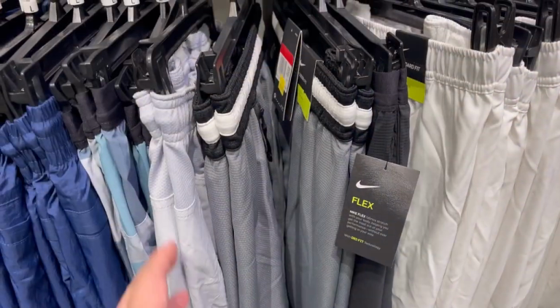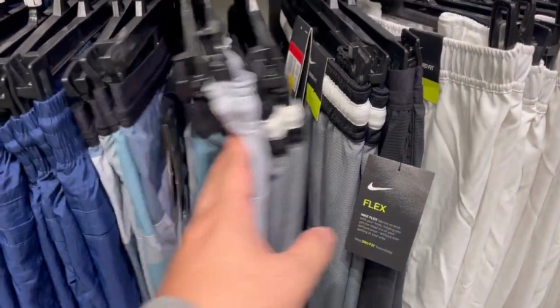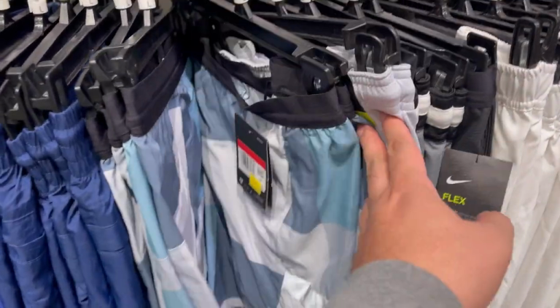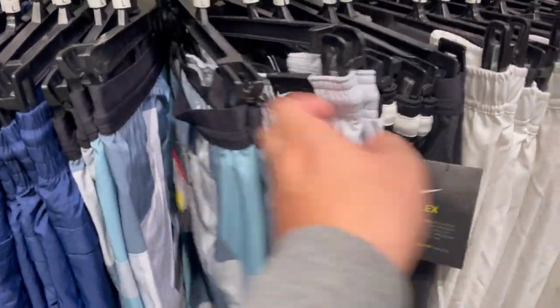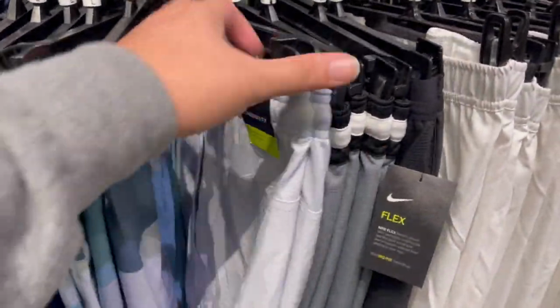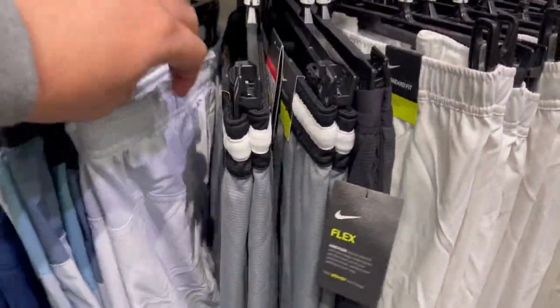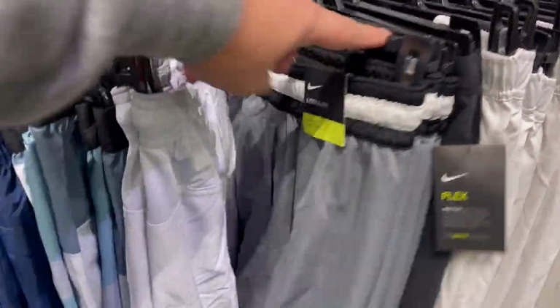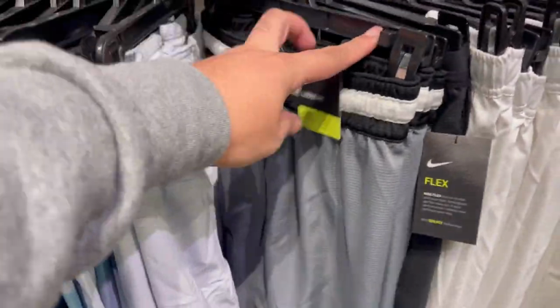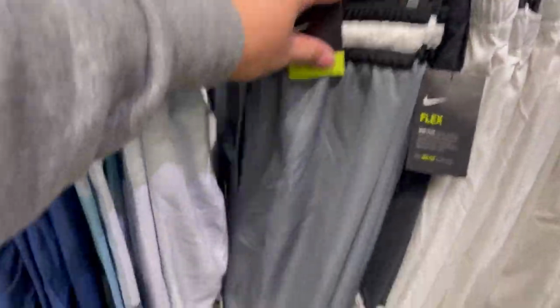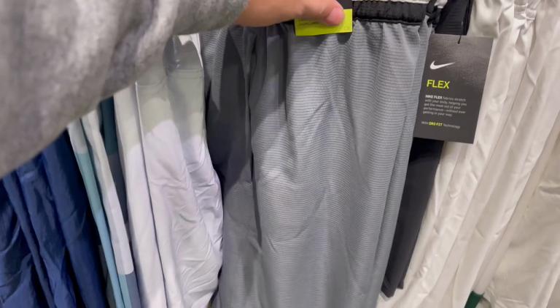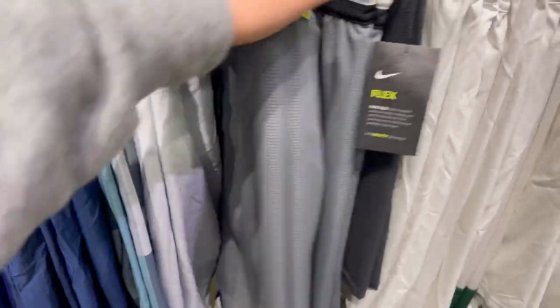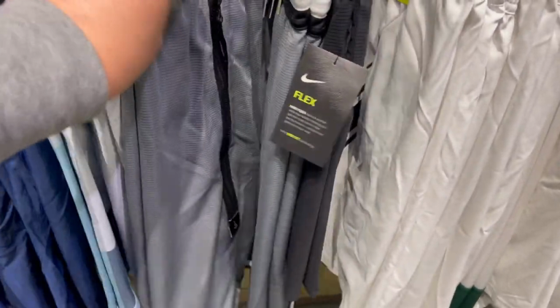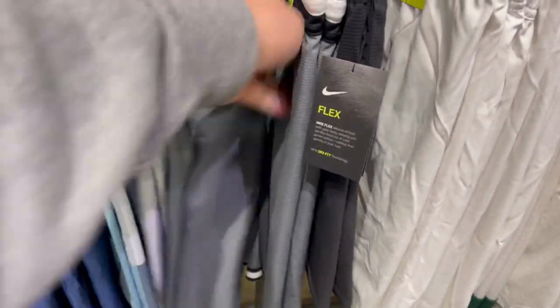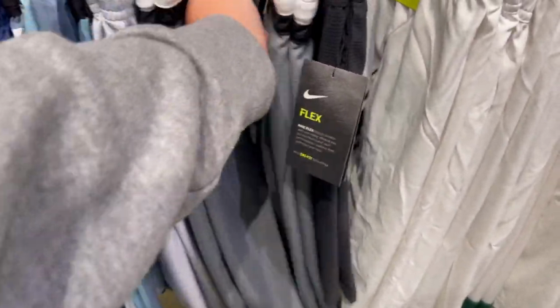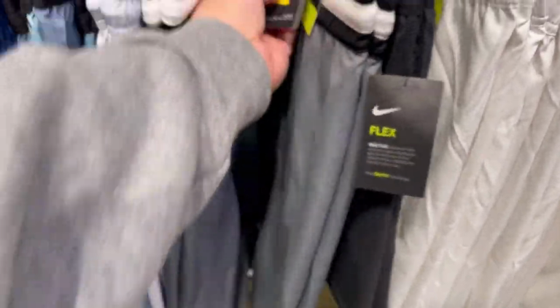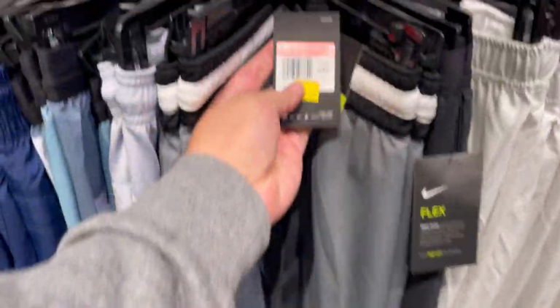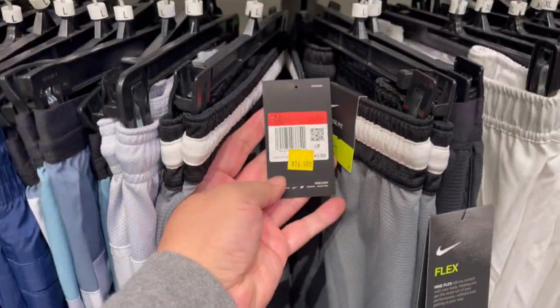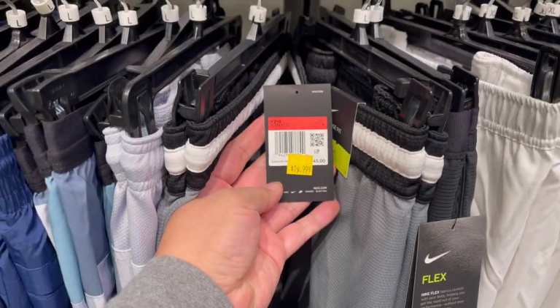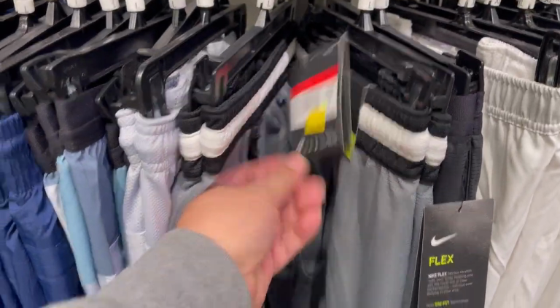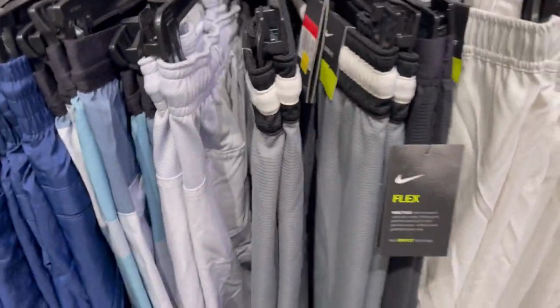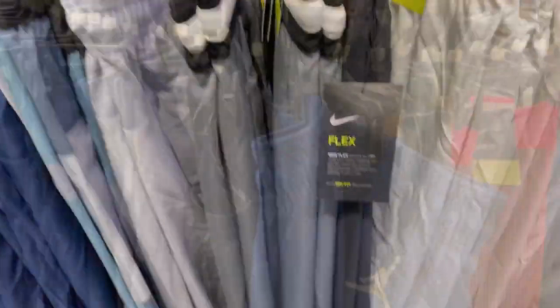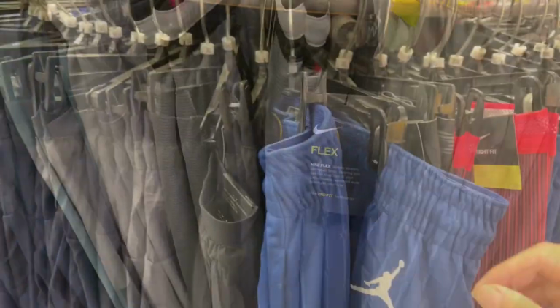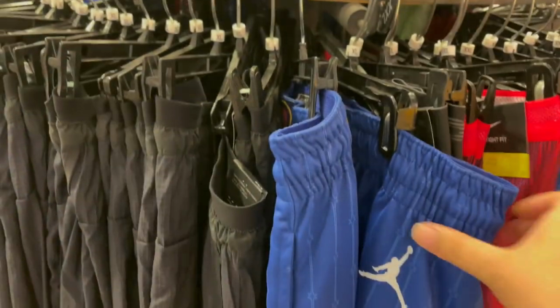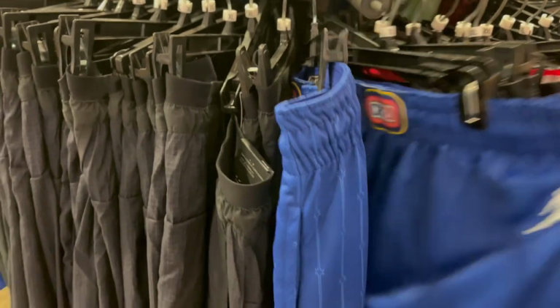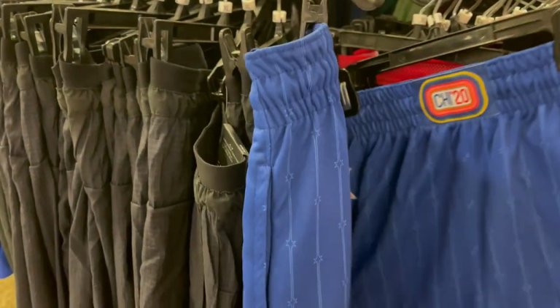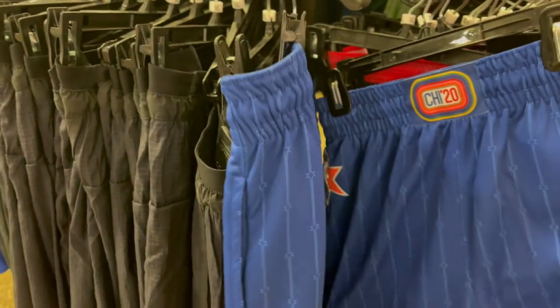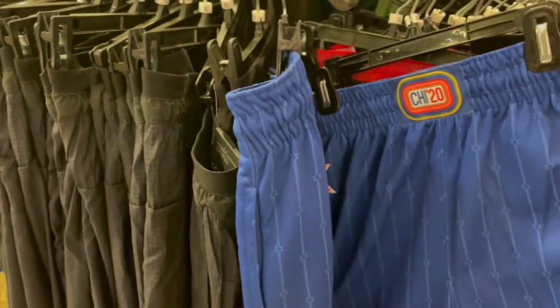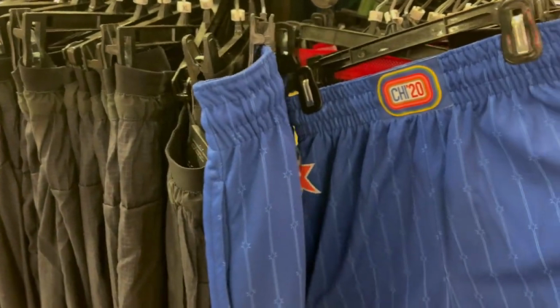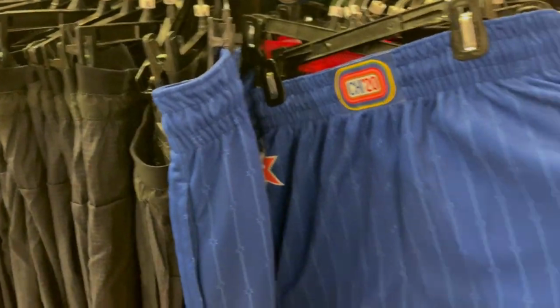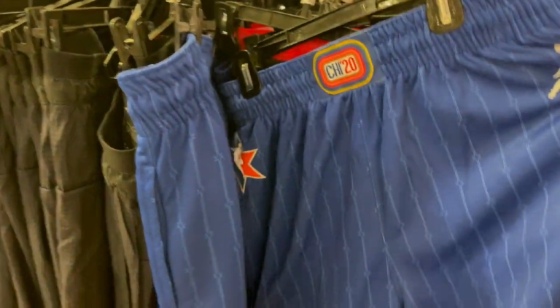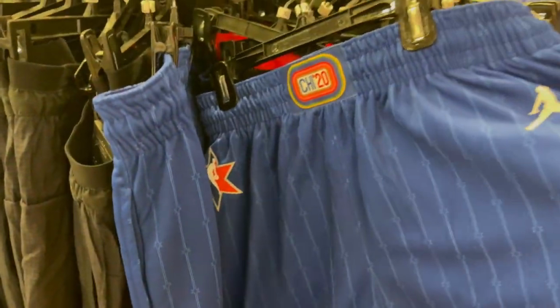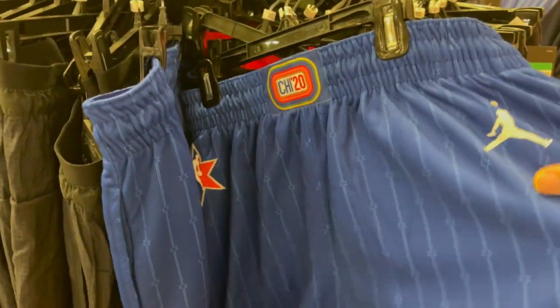All right guys, quick look at the shorts. They have these ones — typically they're like $55, marked down to $20. Quick look at some shorts. All-star shorts from last year.